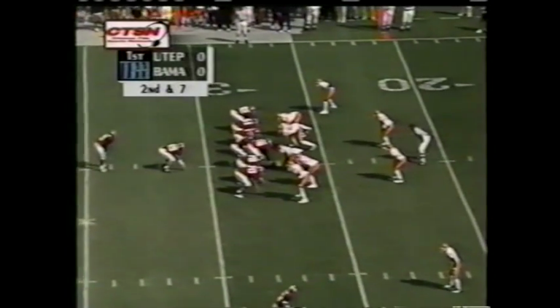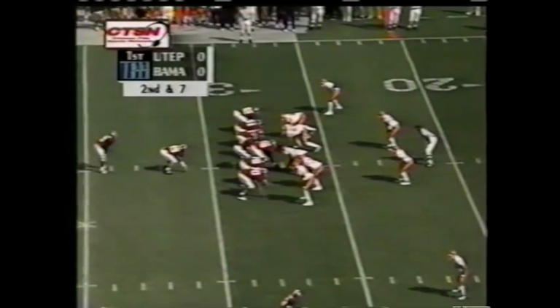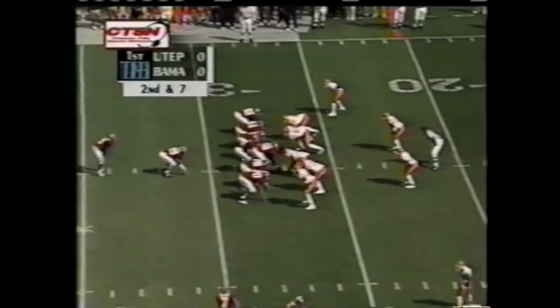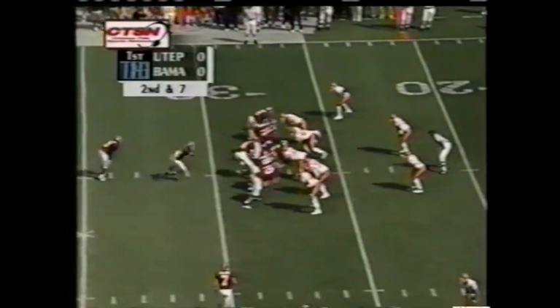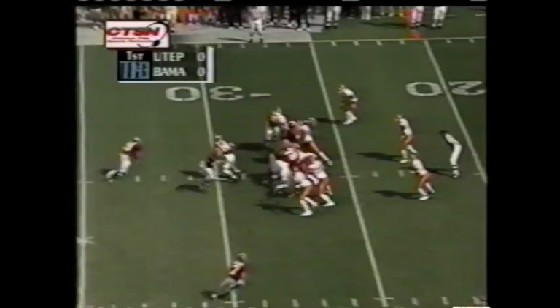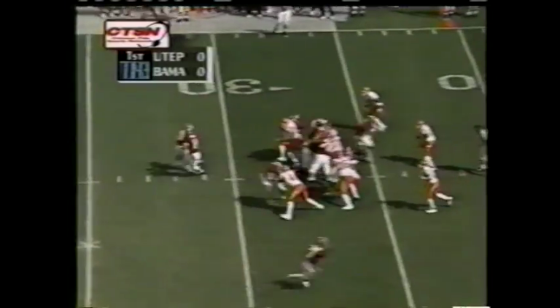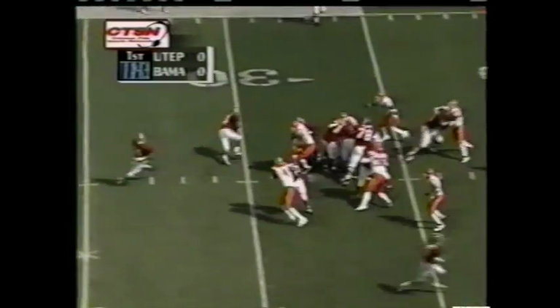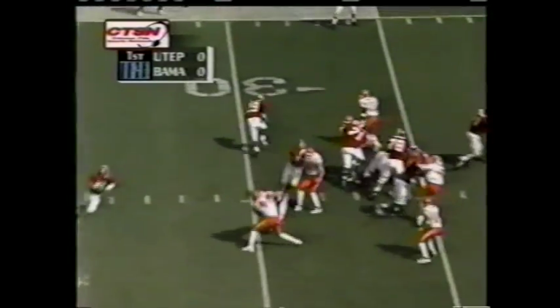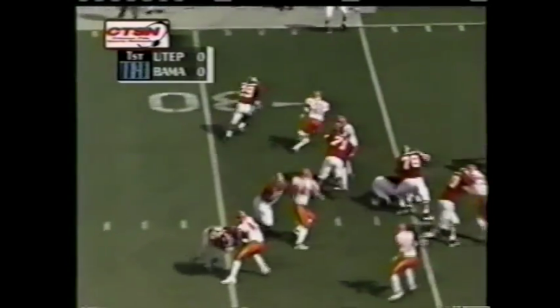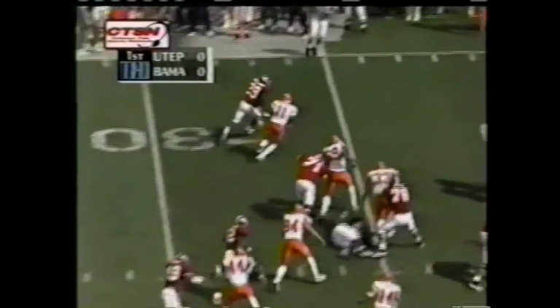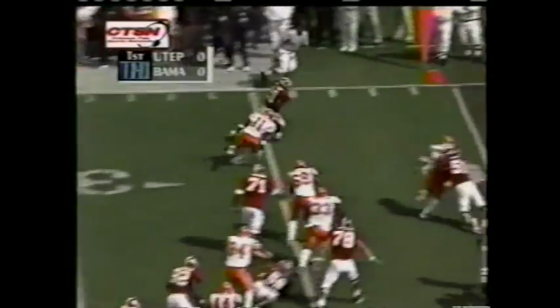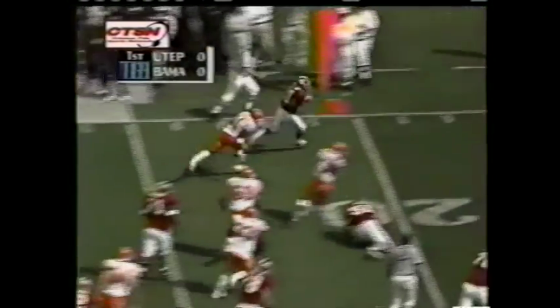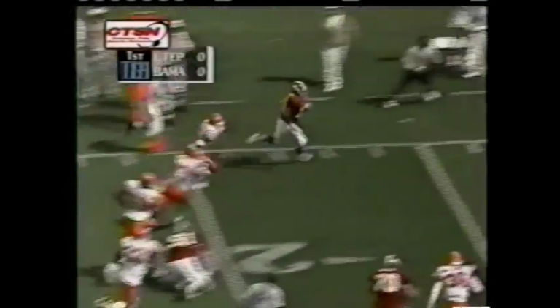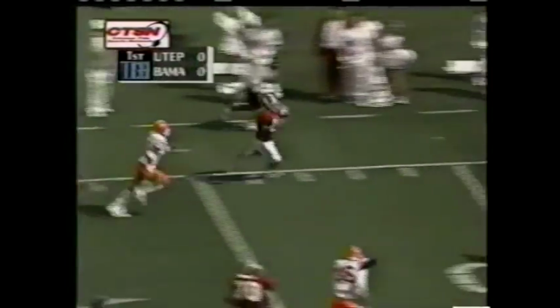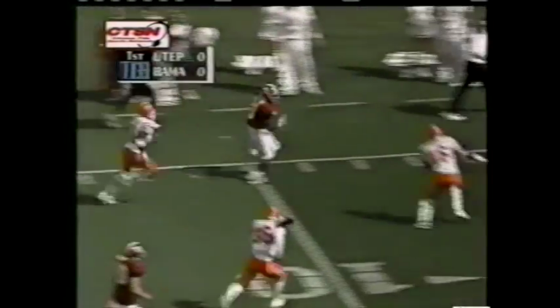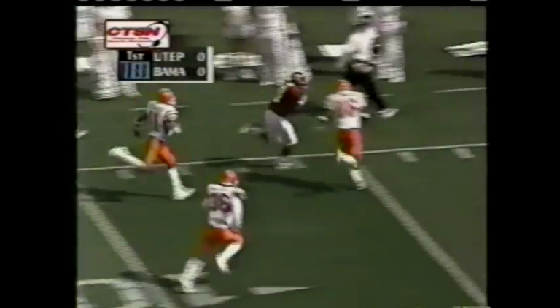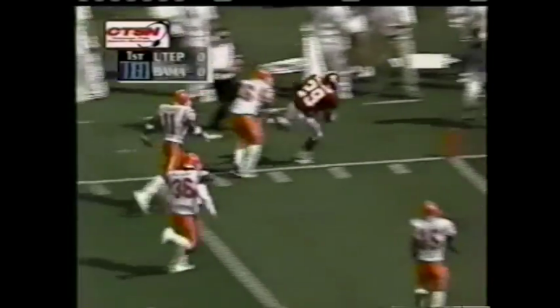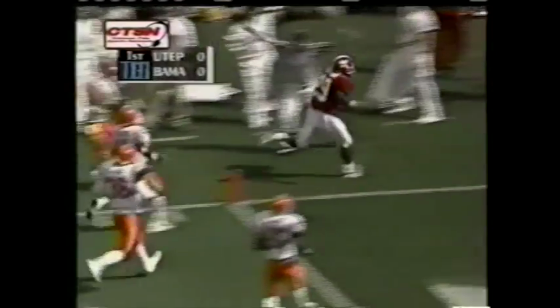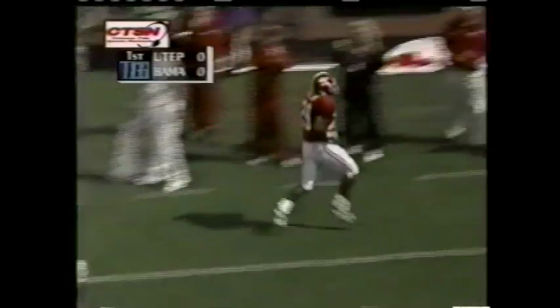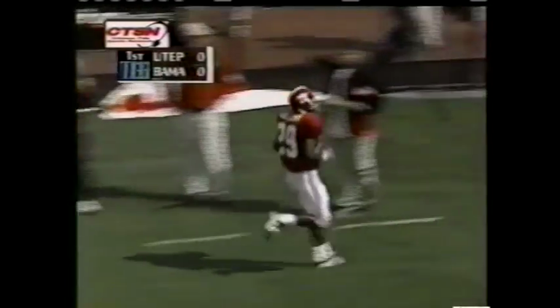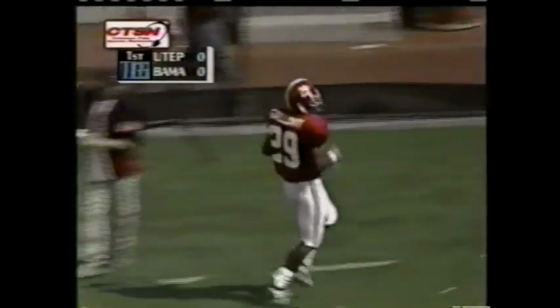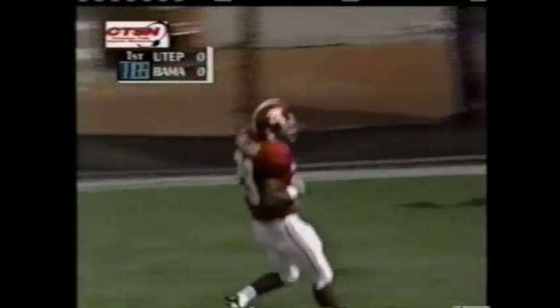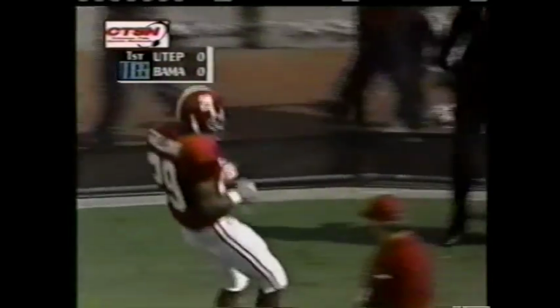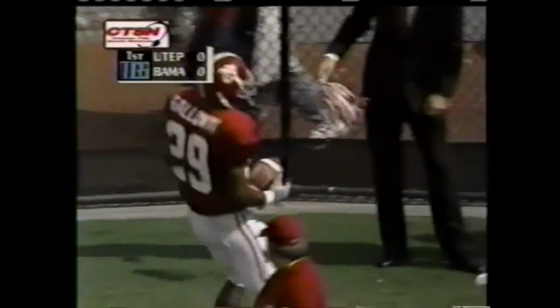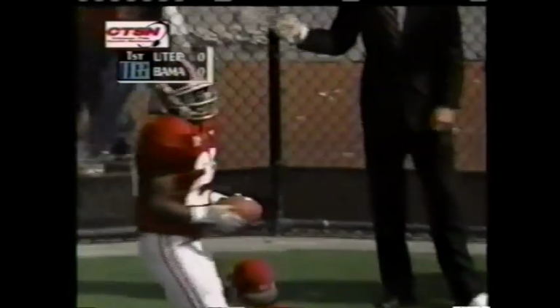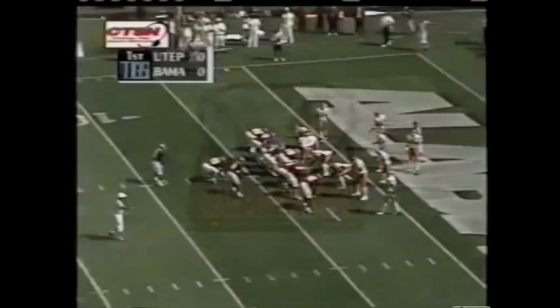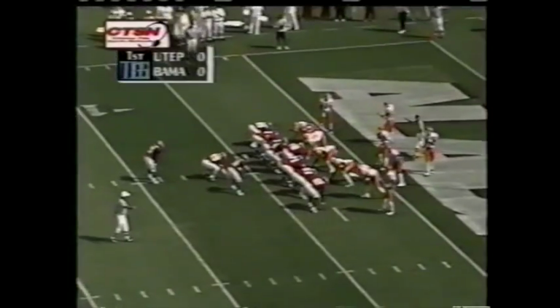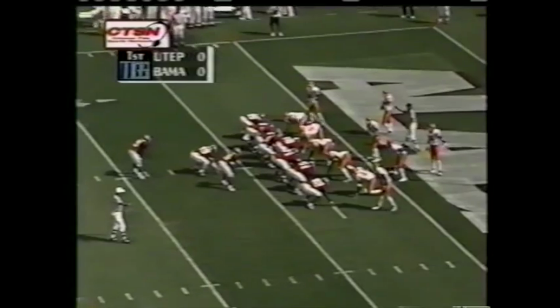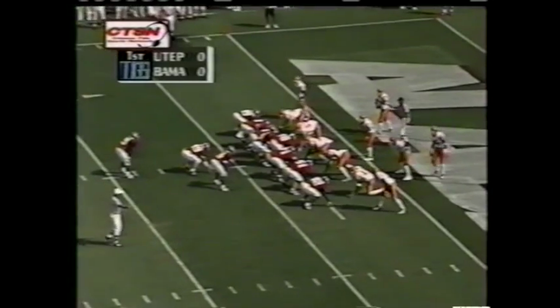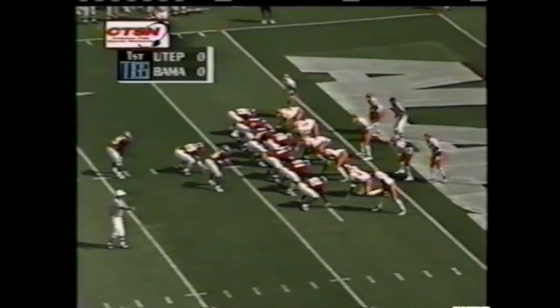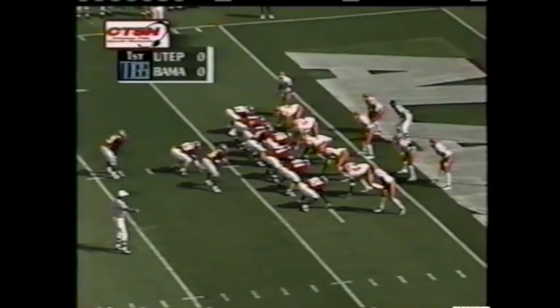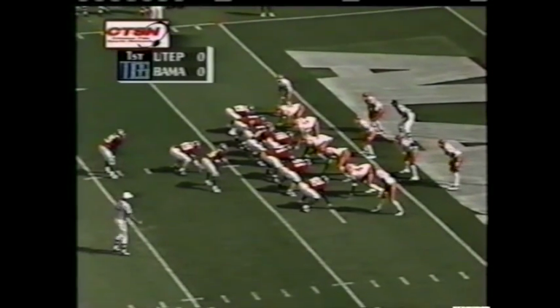Second down and officially seven yards for the Tide as Galloway gets the call again. Breaks free down the sideline. Galloway will step out of bounds at the three — a 25-yard gain. It's first and goal from the three.